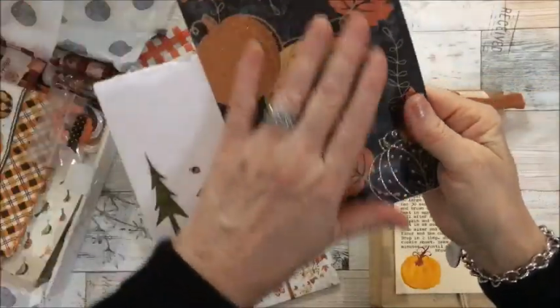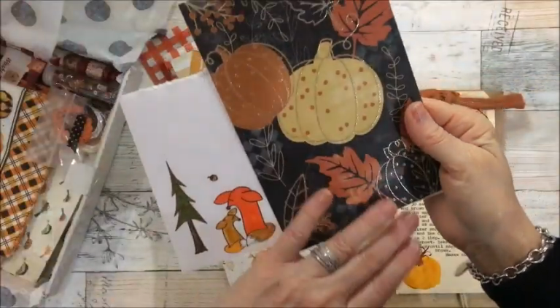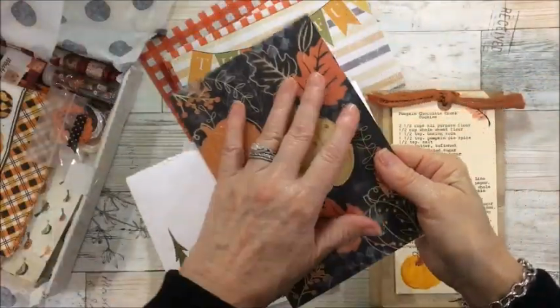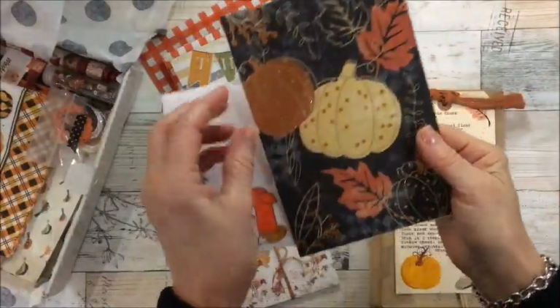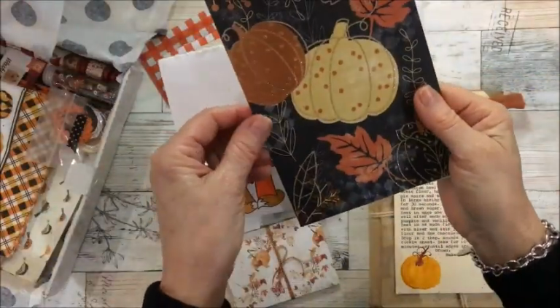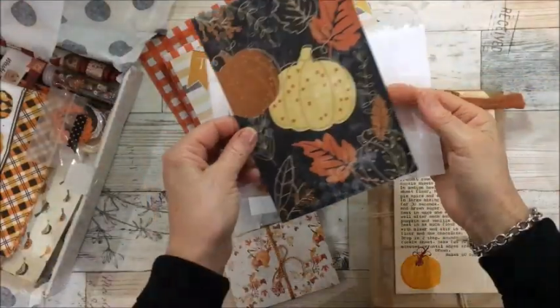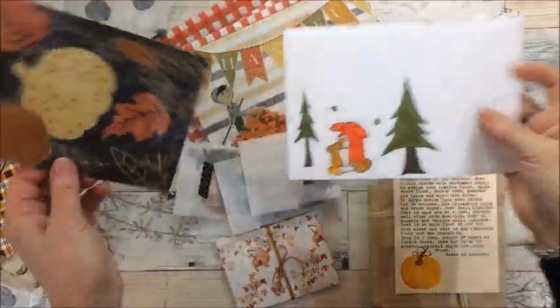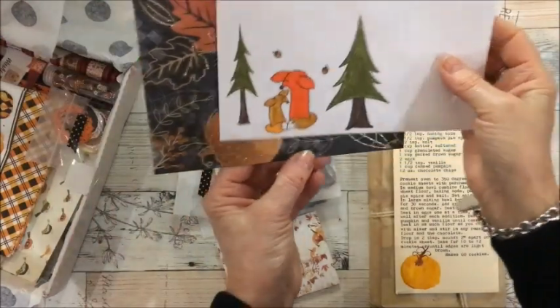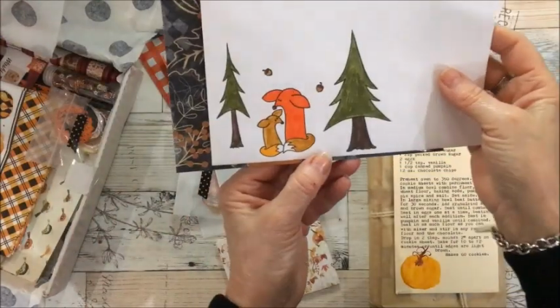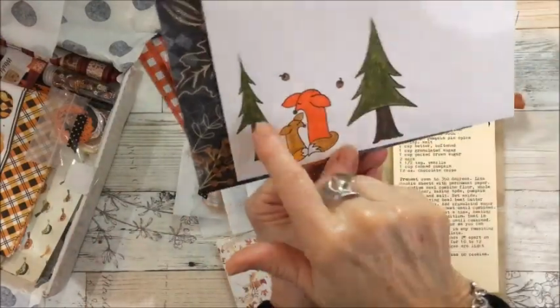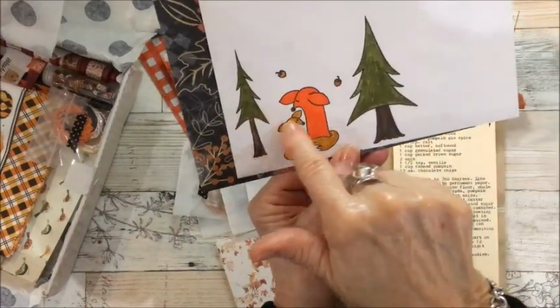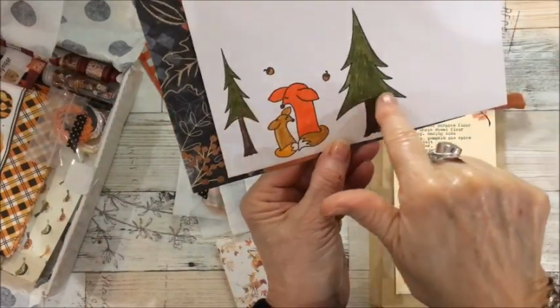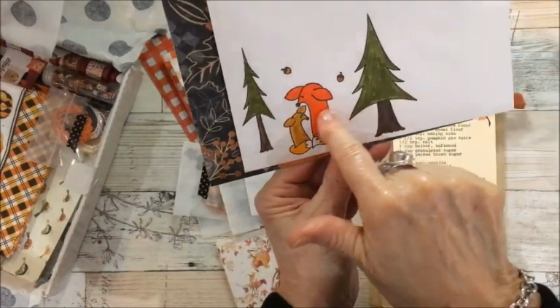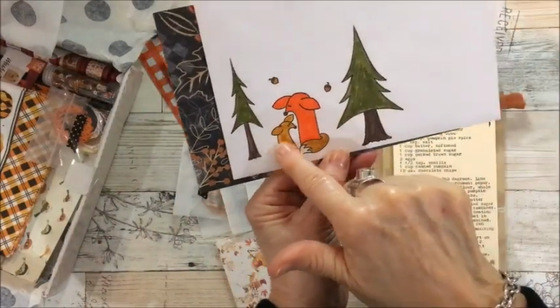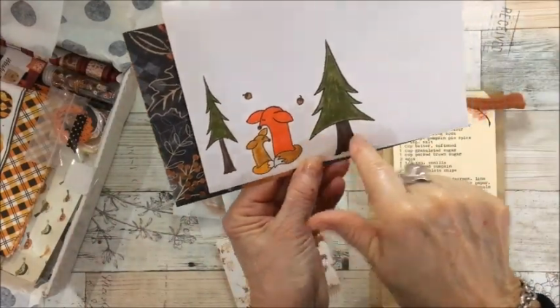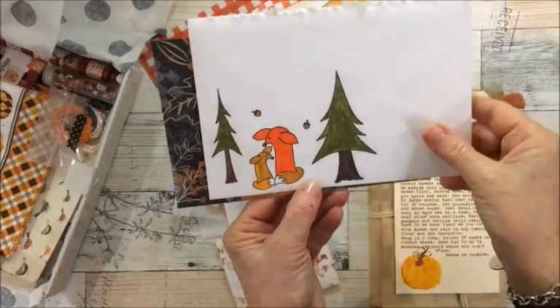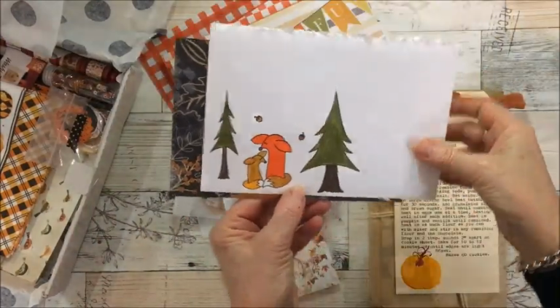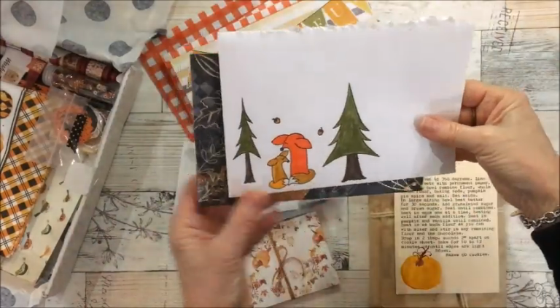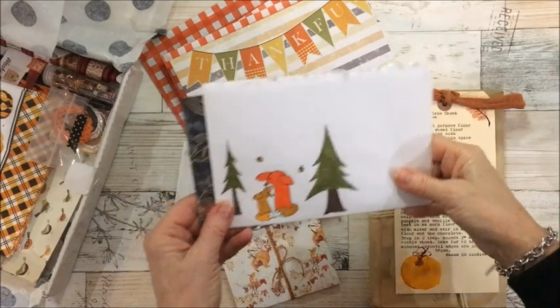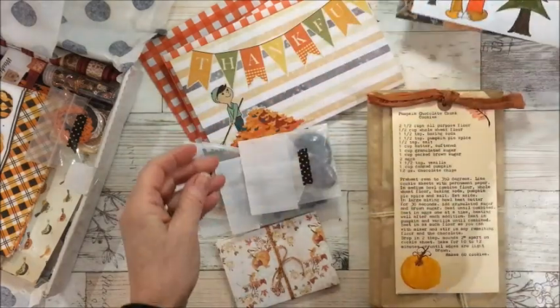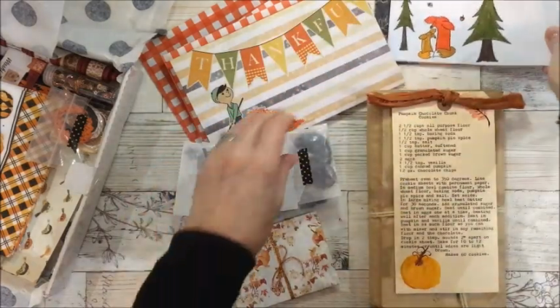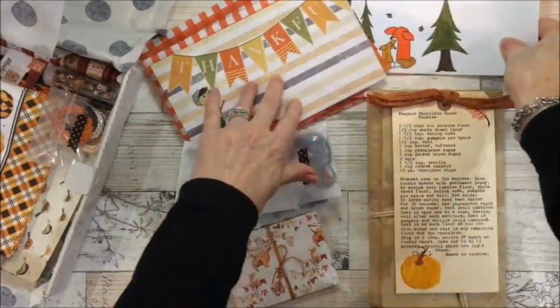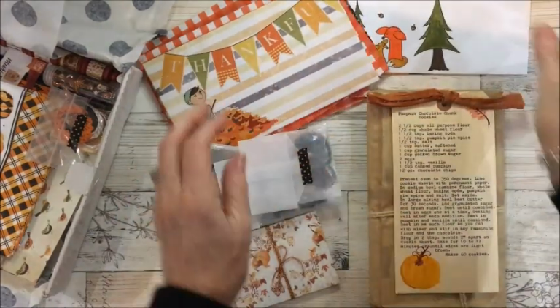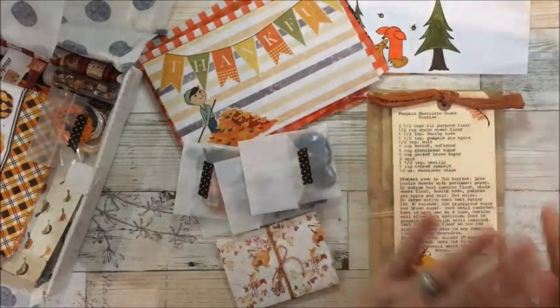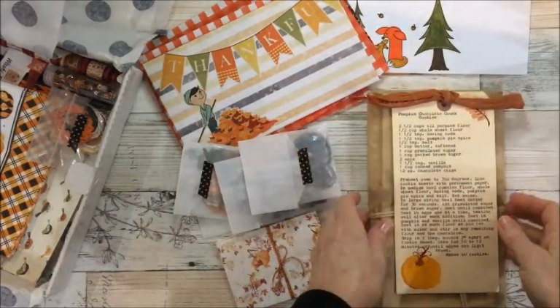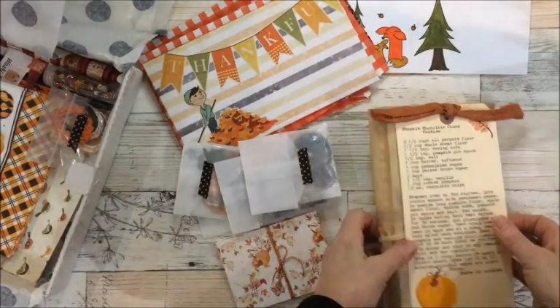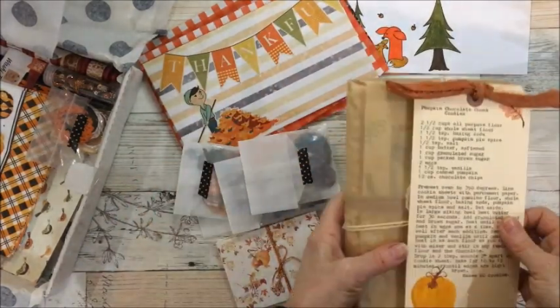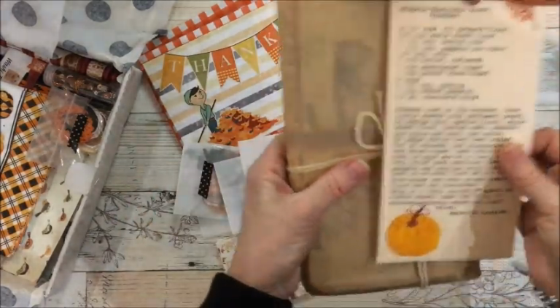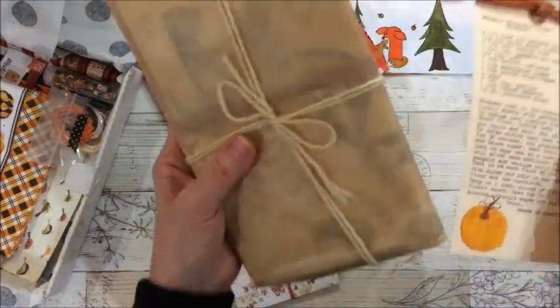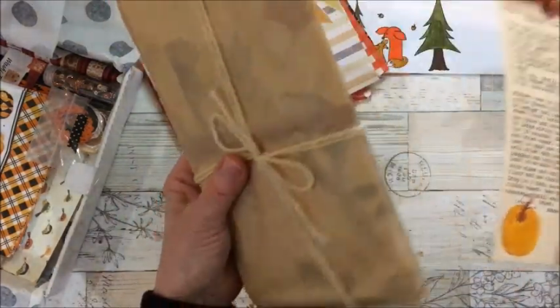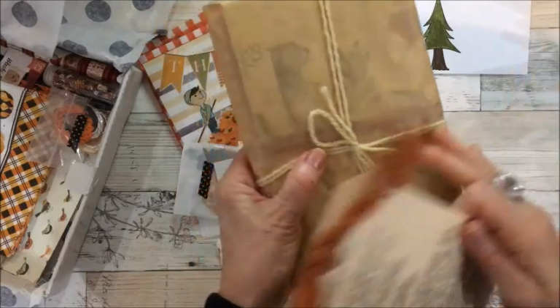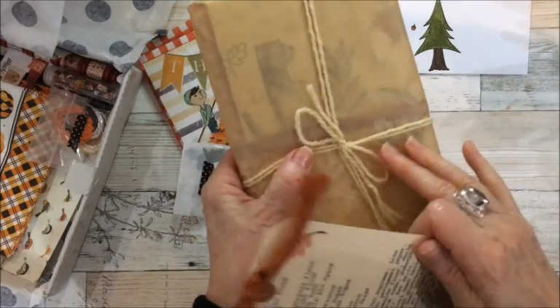So here is Lynn's card — I read it, thank you very much Lynn. And look, she did some stamping and coloring right on her envelope. That is so sweet. Our swap was a fall journal, so I'll open this up last, and it includes some recipes.